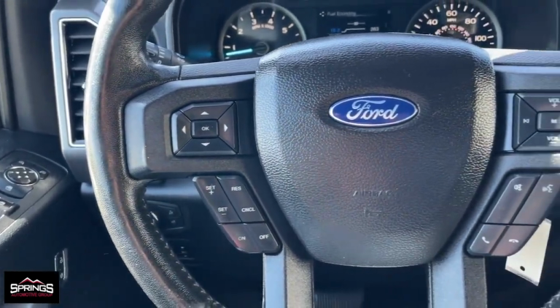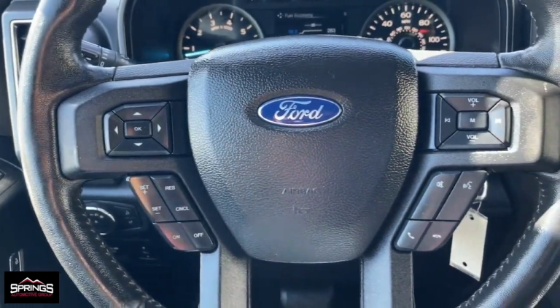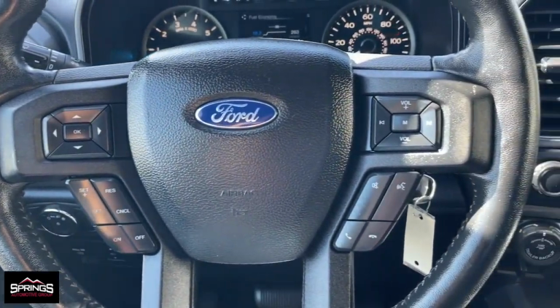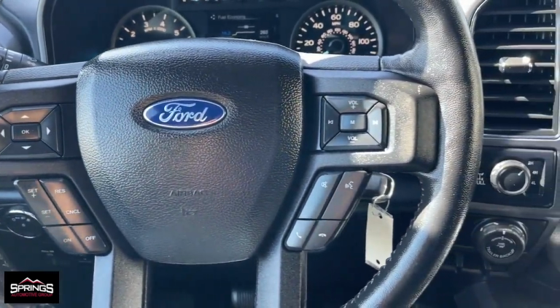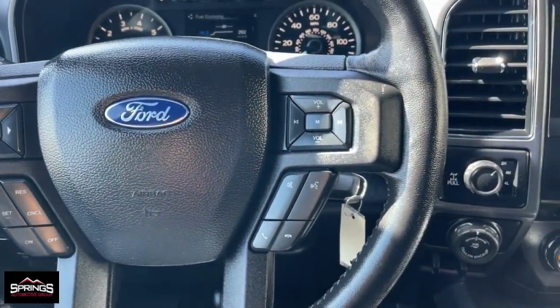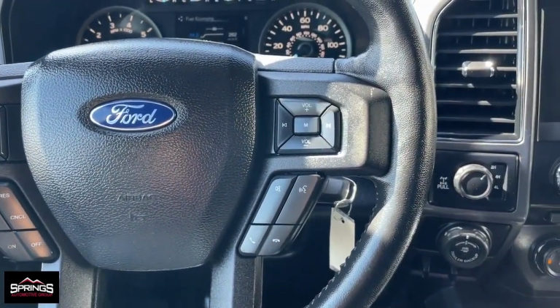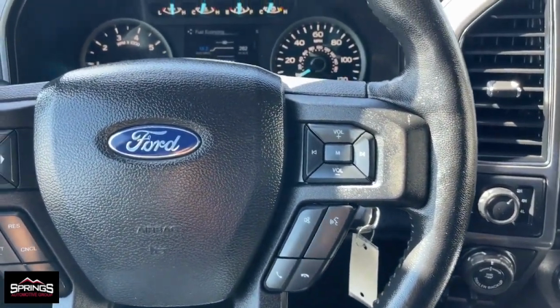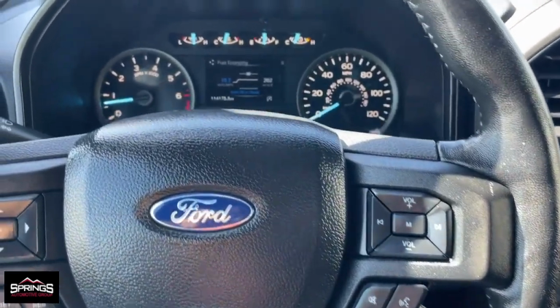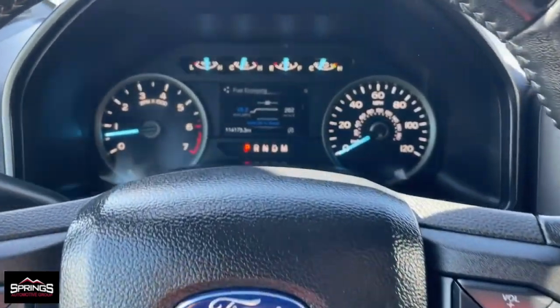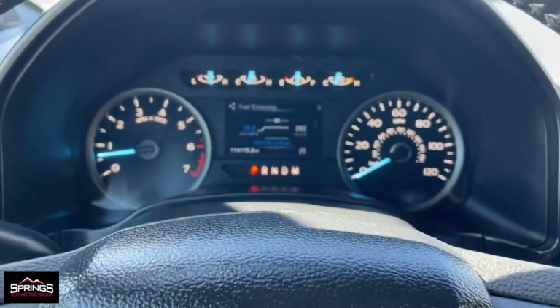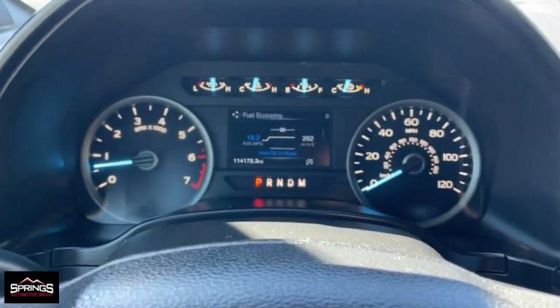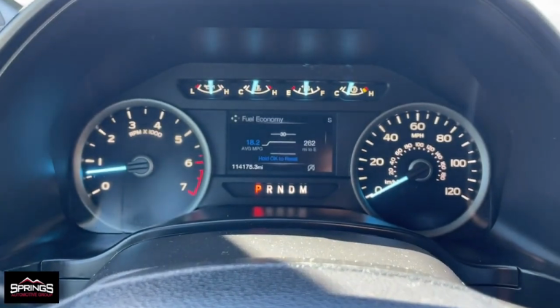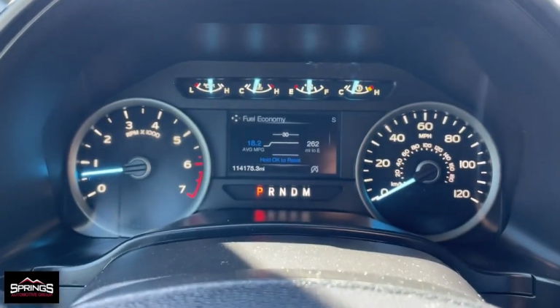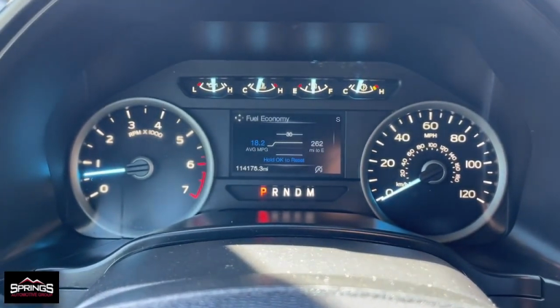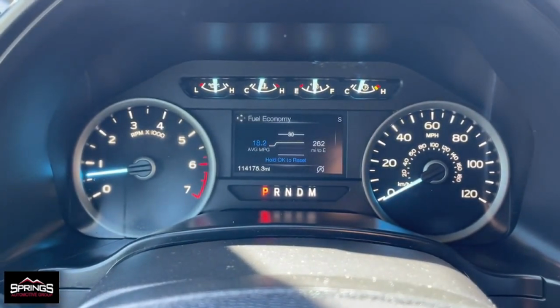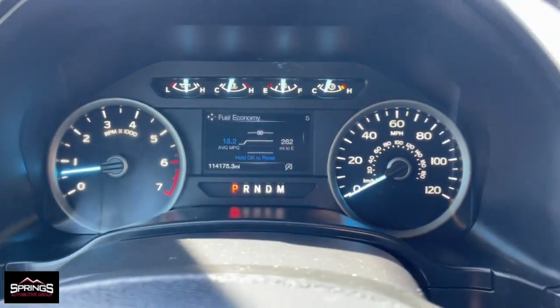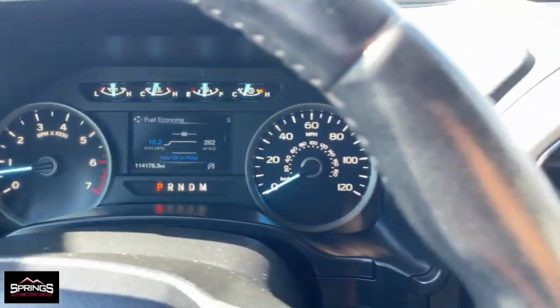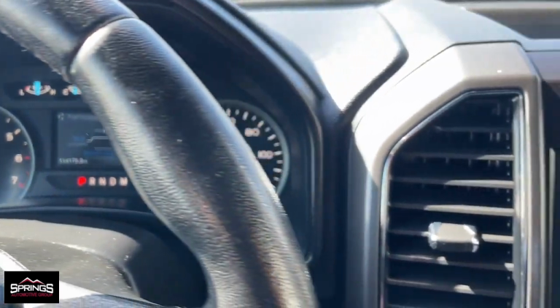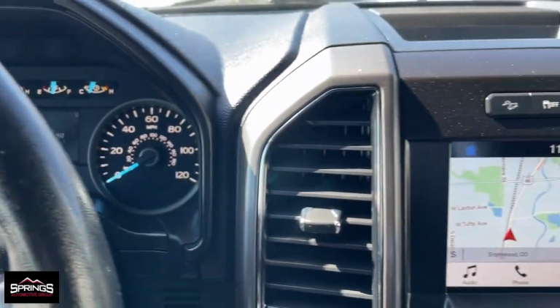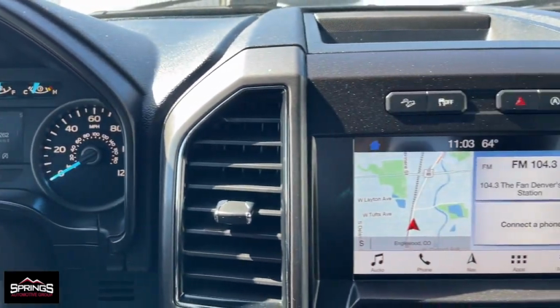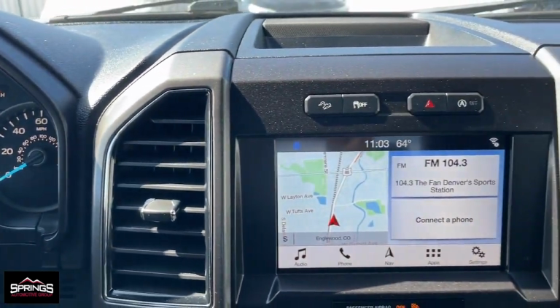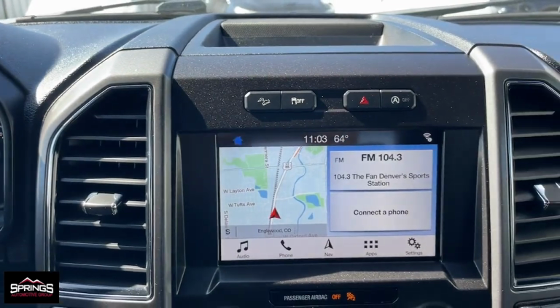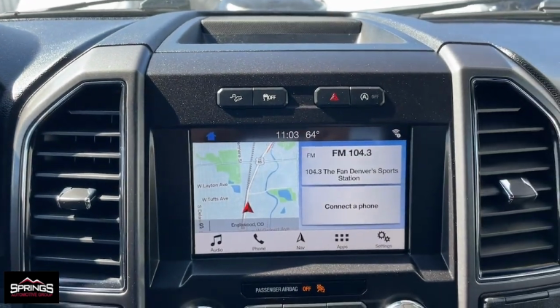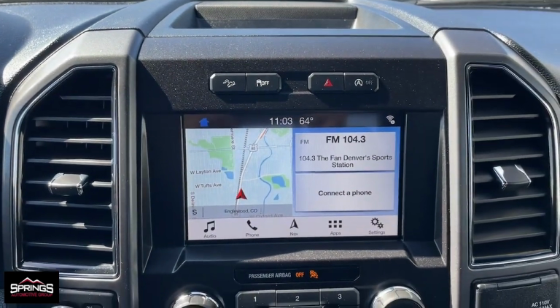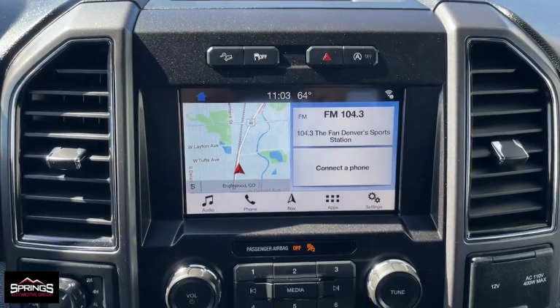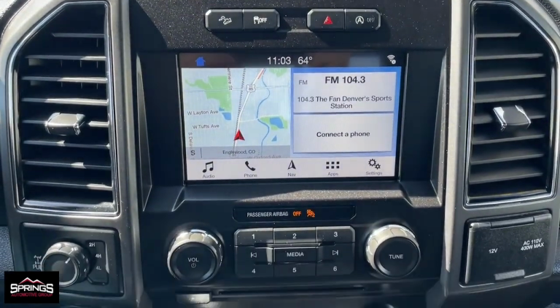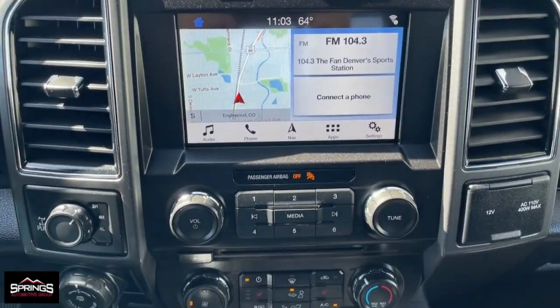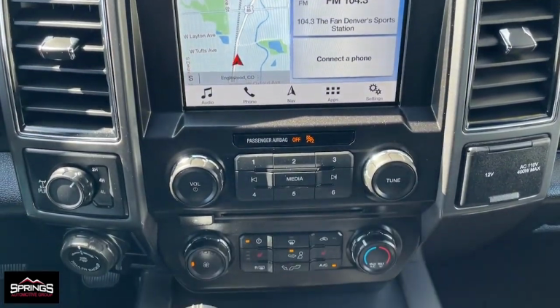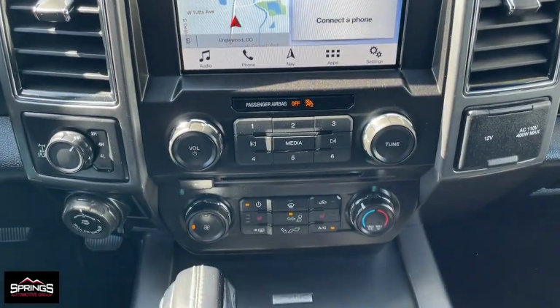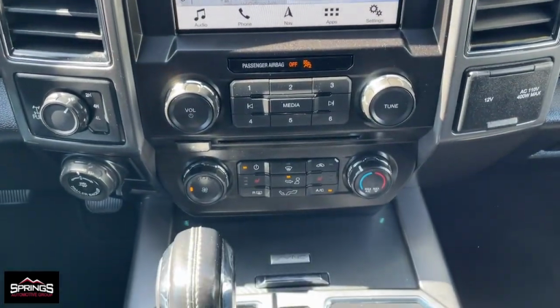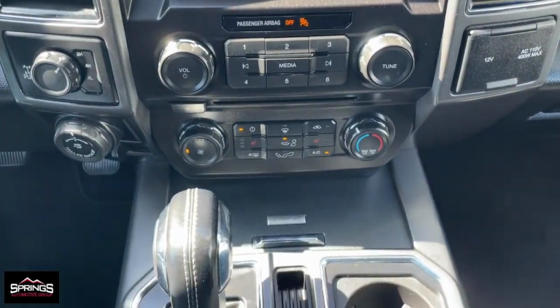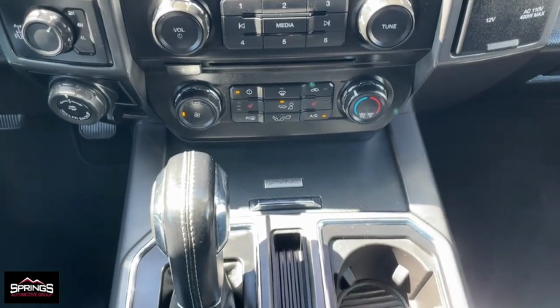These are just some of the great options this vehicle comes with: keyless entry, navigation system, fog lamps, satellite radio, heated mirrors, remote engine start, backup camera, 4x4, aluminum wheels, and power driver seat.